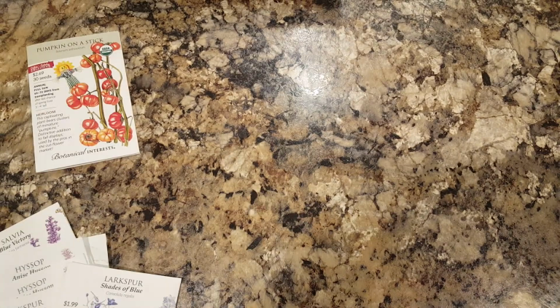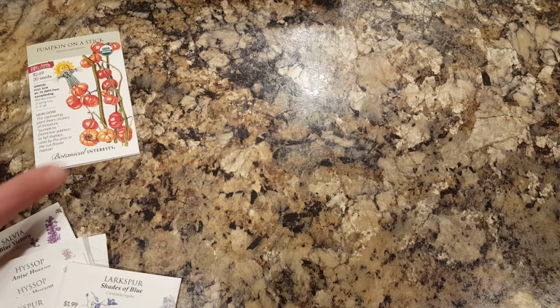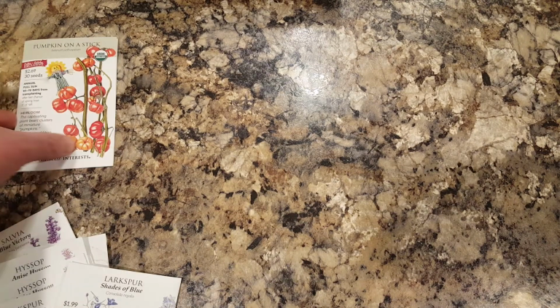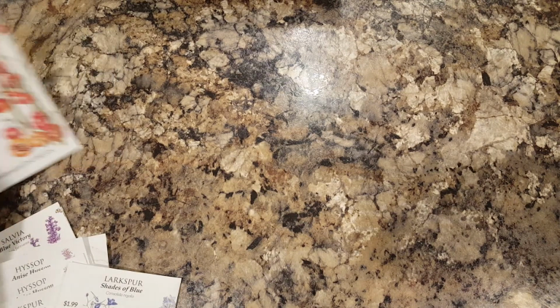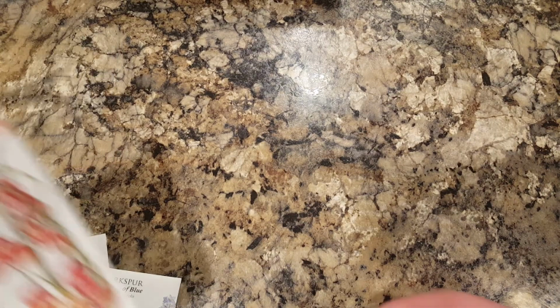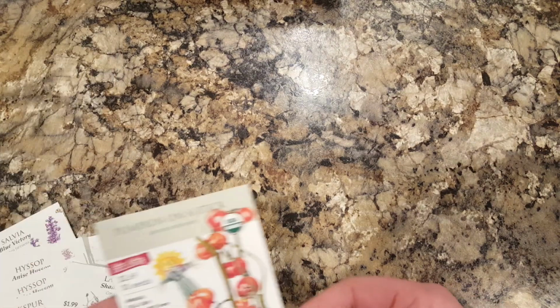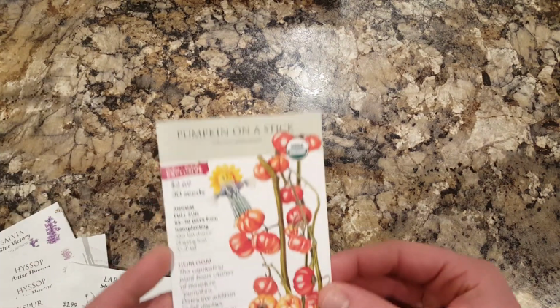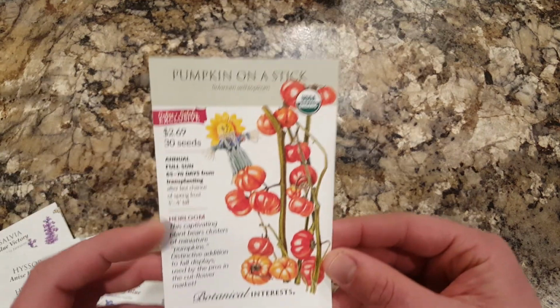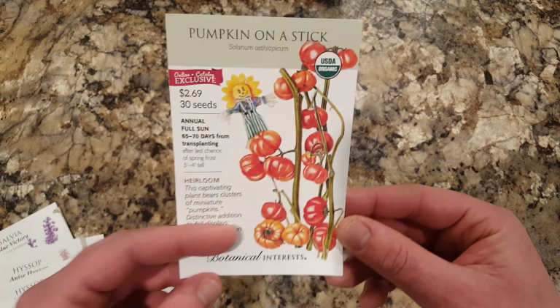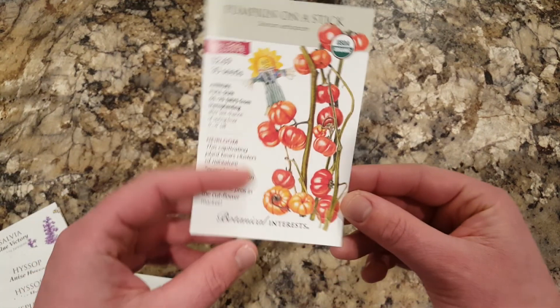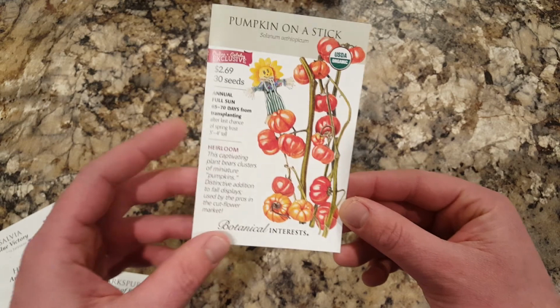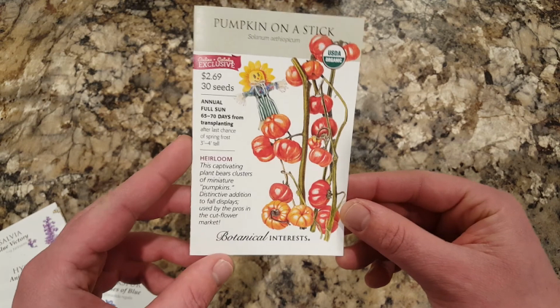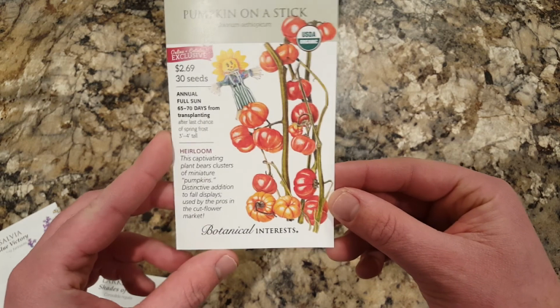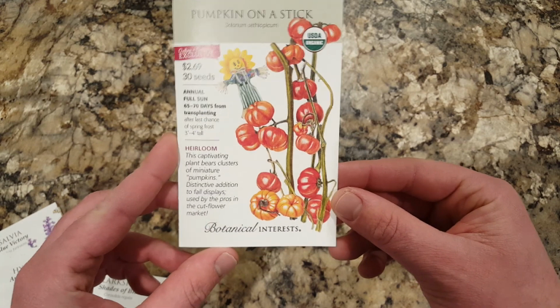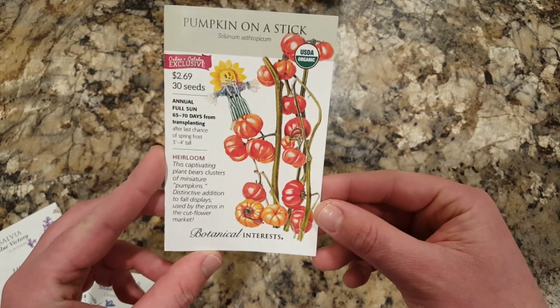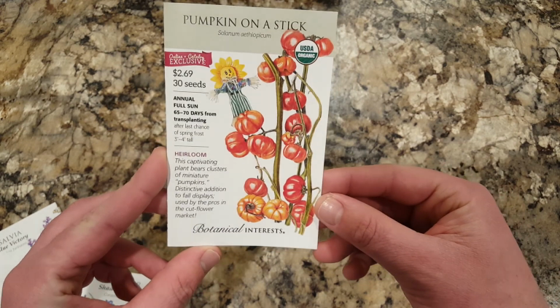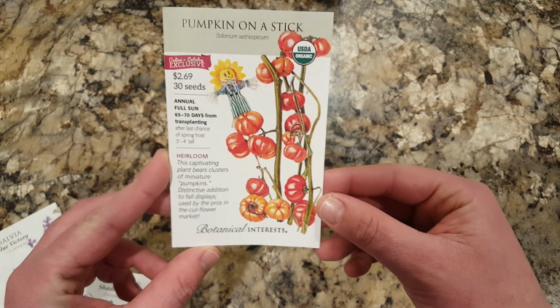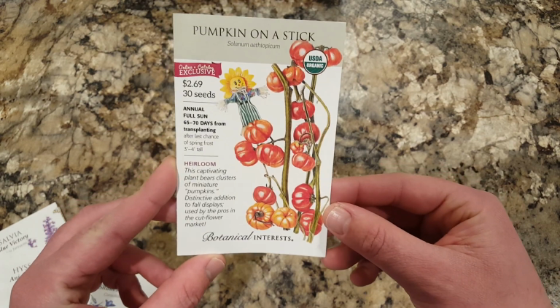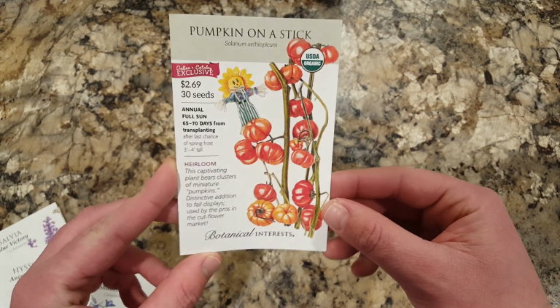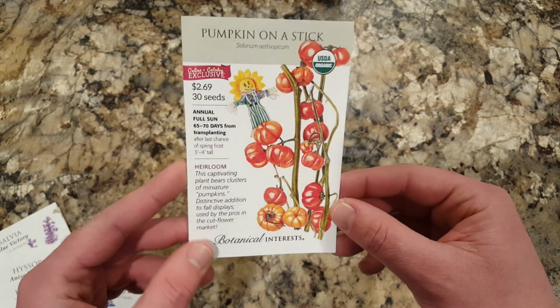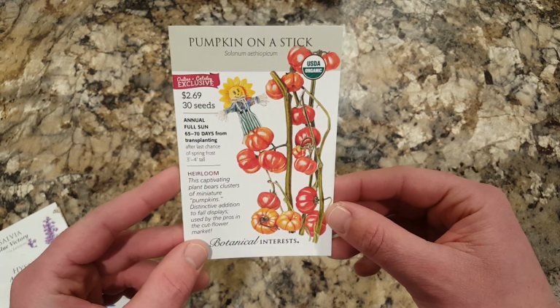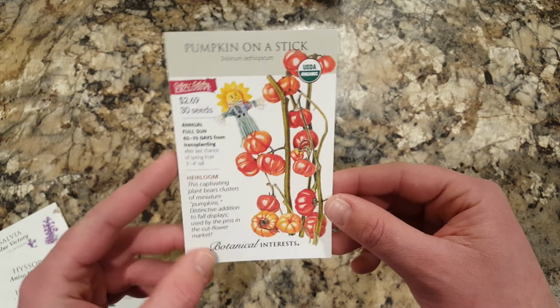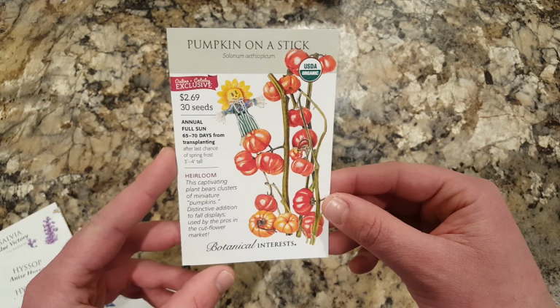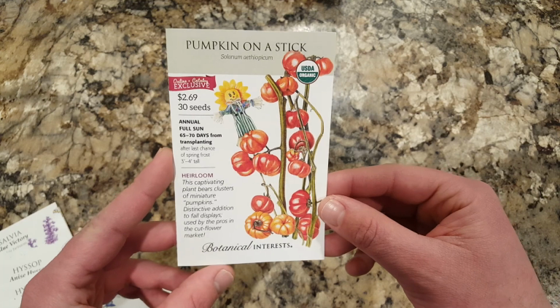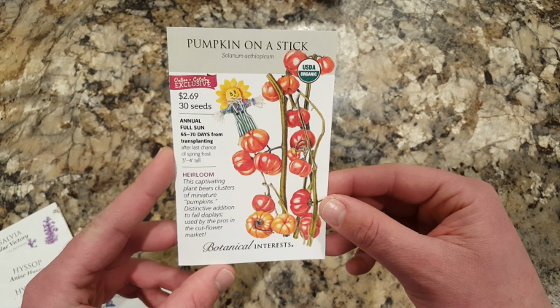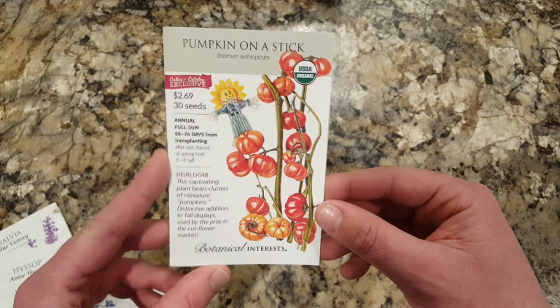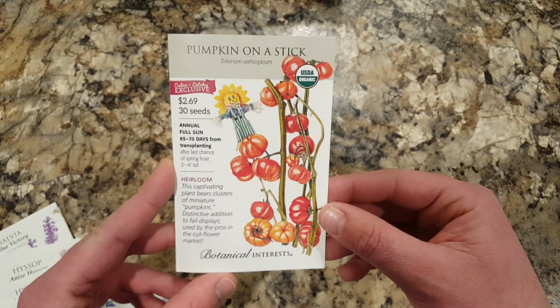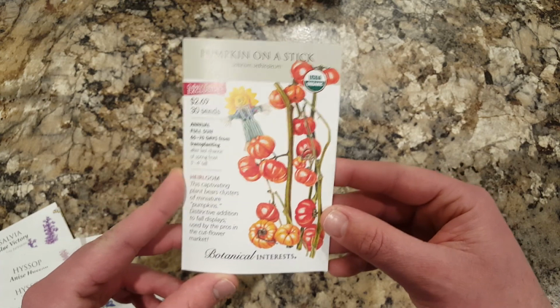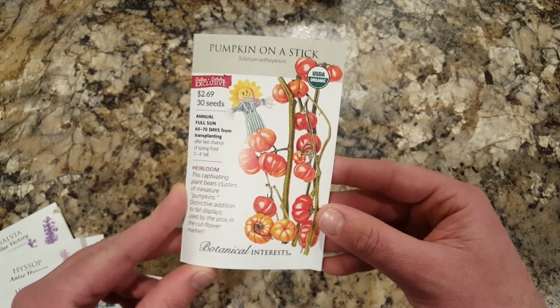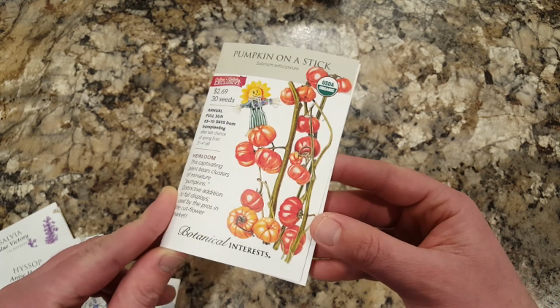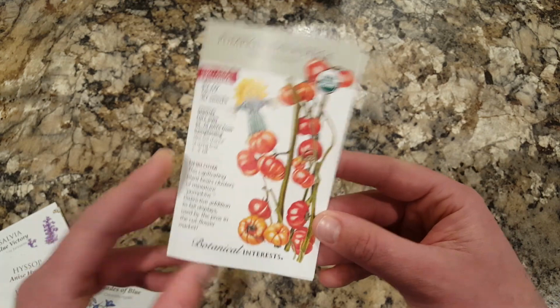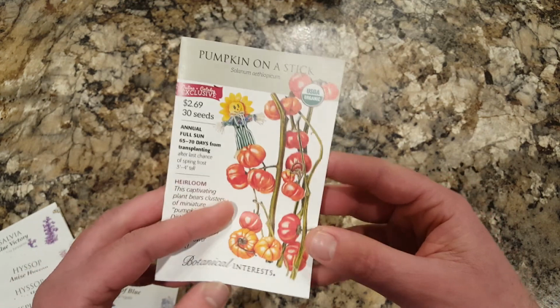And then for something fun — I've seen this on Garden Answer and a couple other garden videos — this is pumpkin on a stick. I thought those were pretty cool.